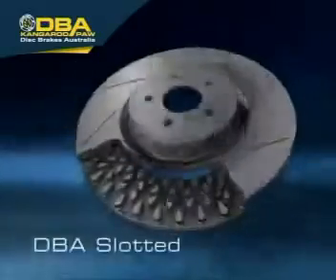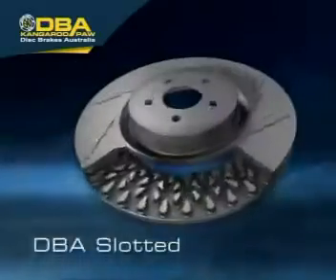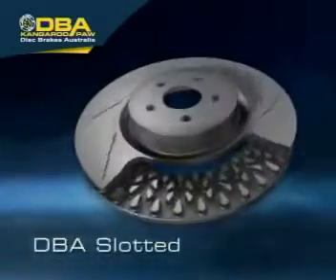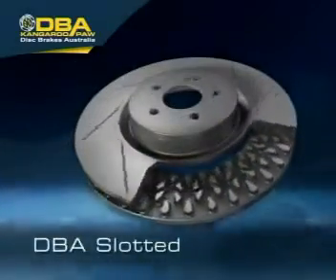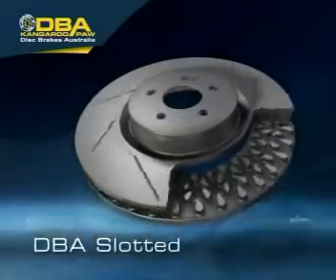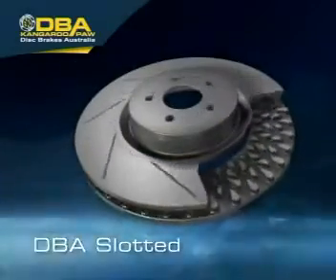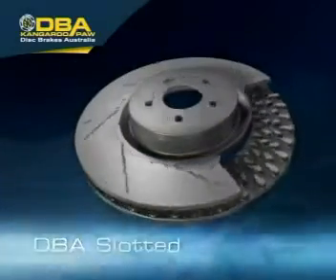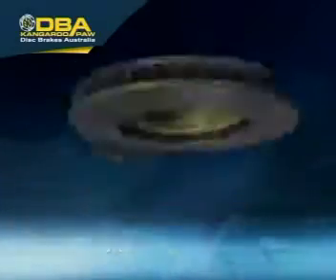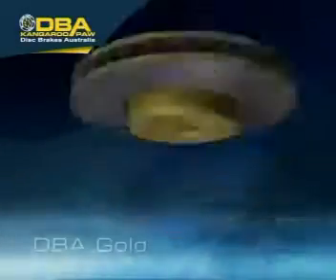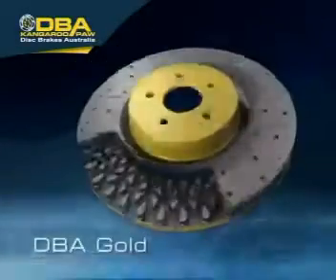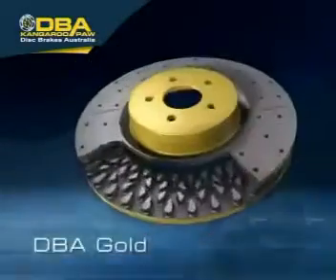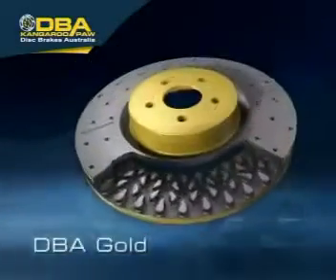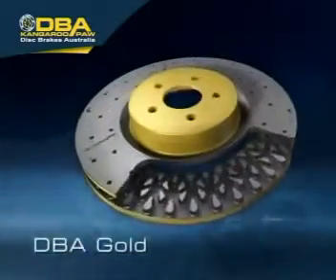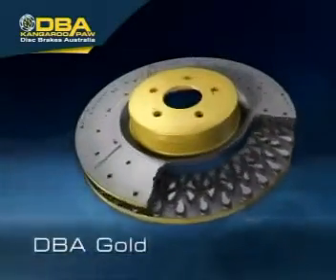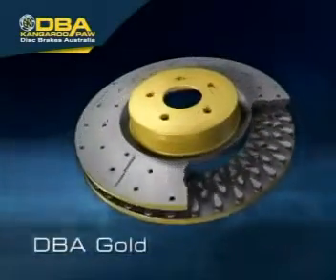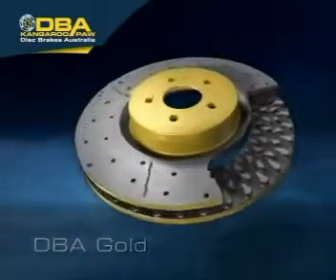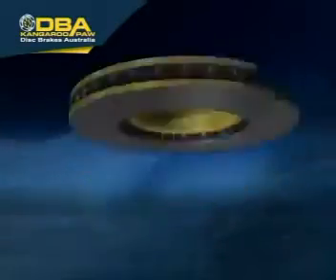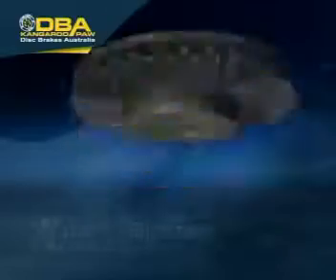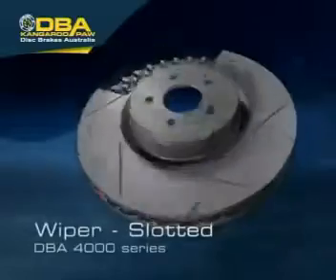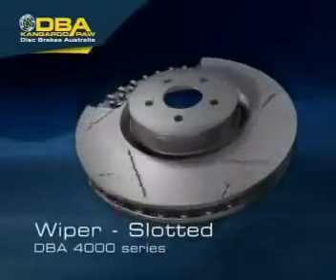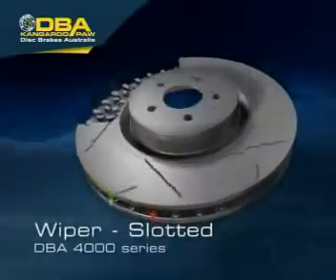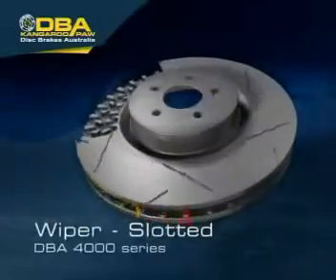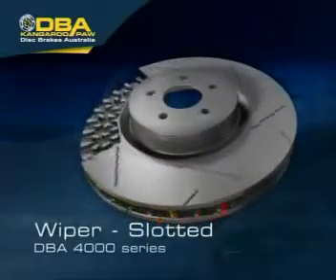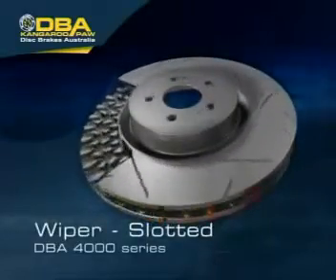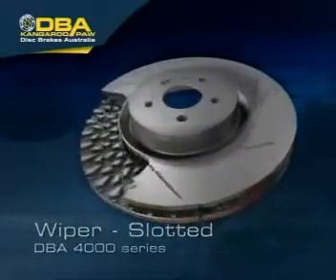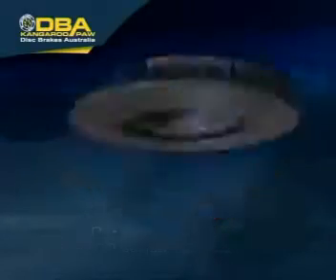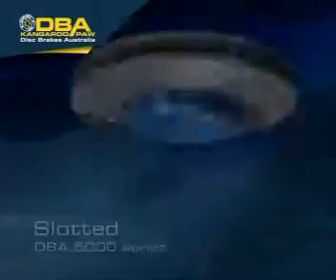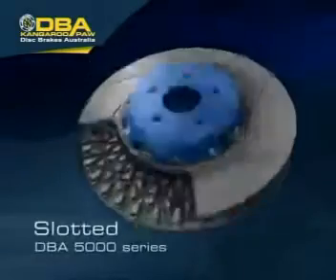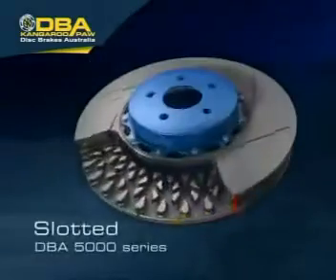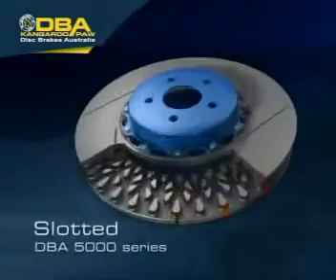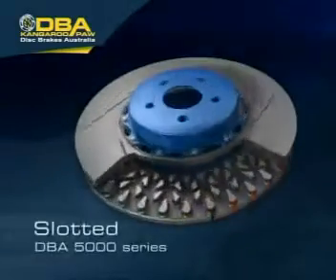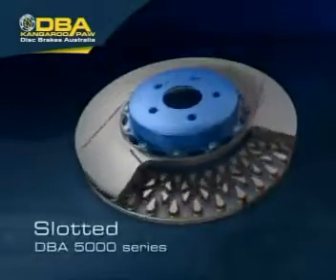Available across a range of products for most popular vehicles, the DBA Kangaroo Paw cooling system — the greatest advance in brake rotor design for decades. Guaranteed.